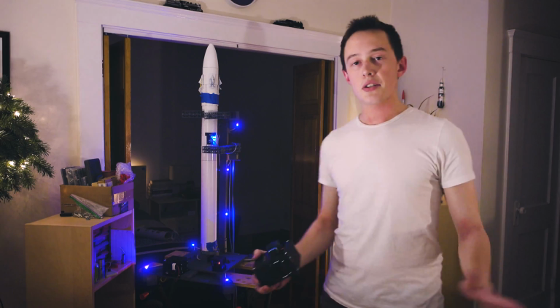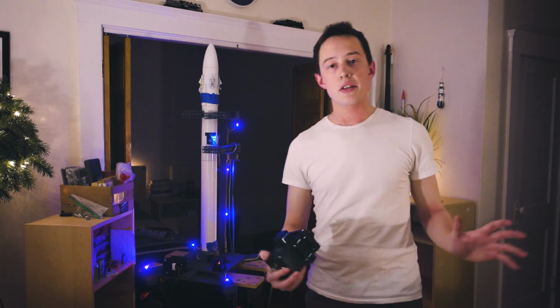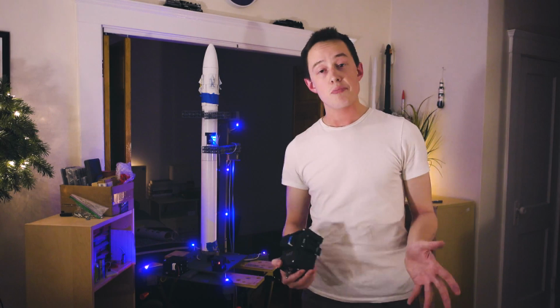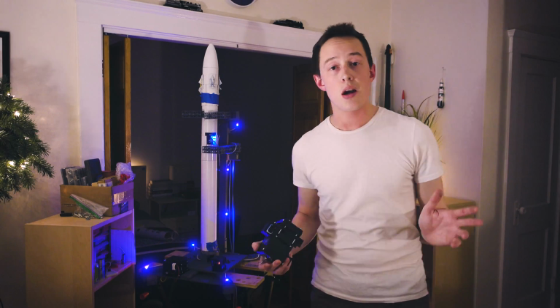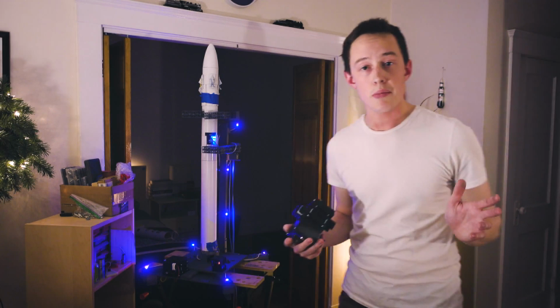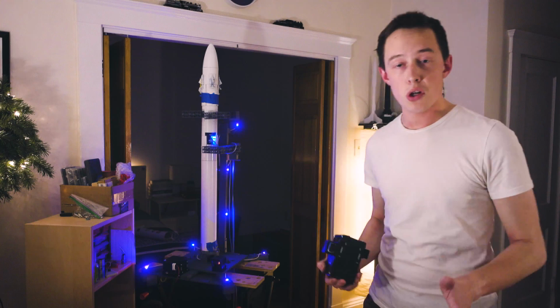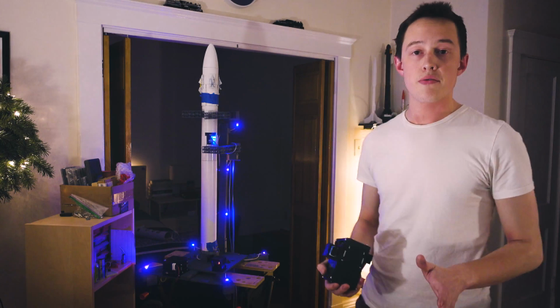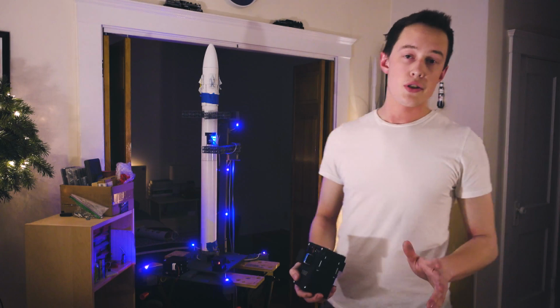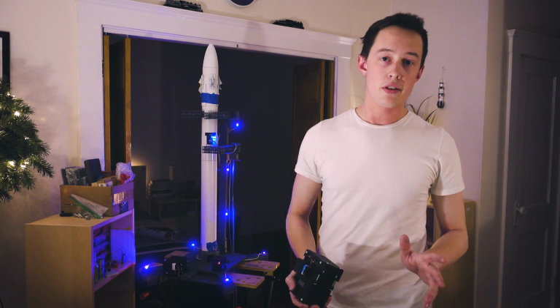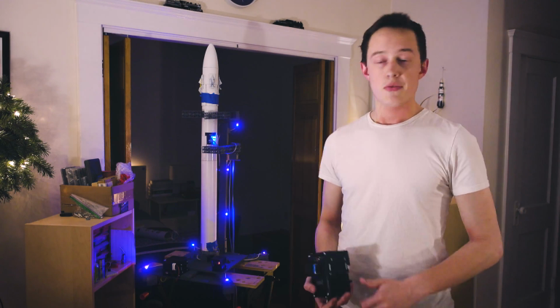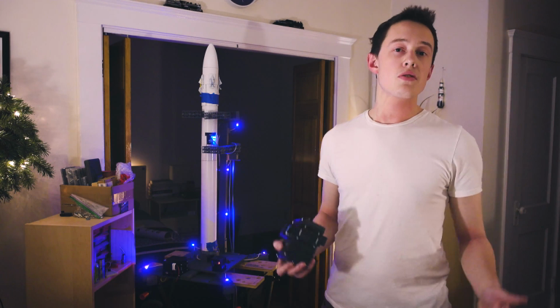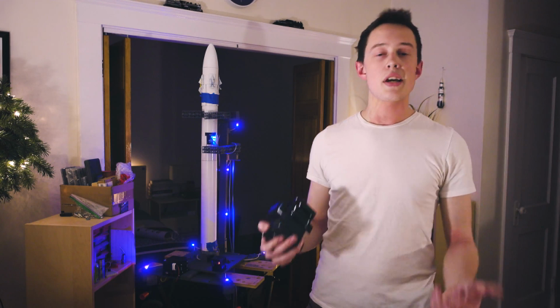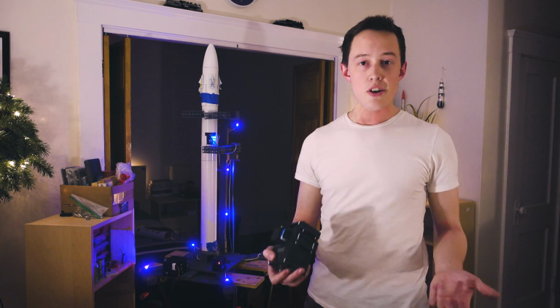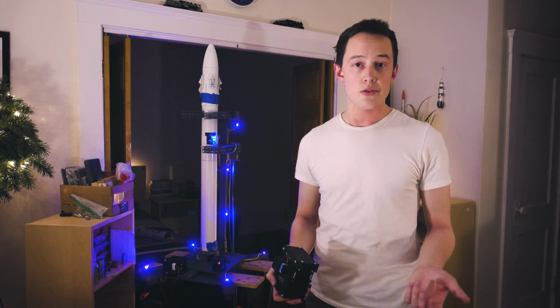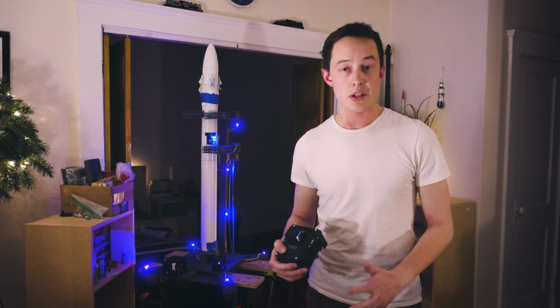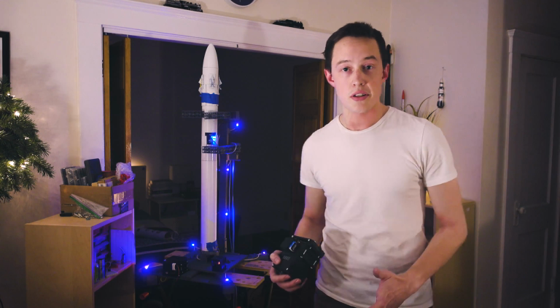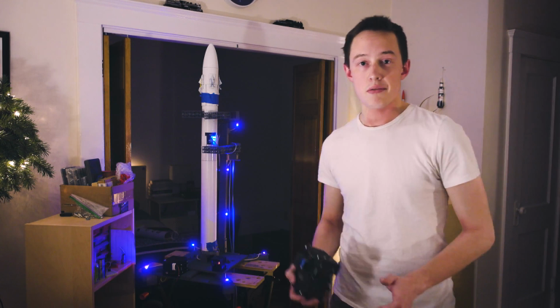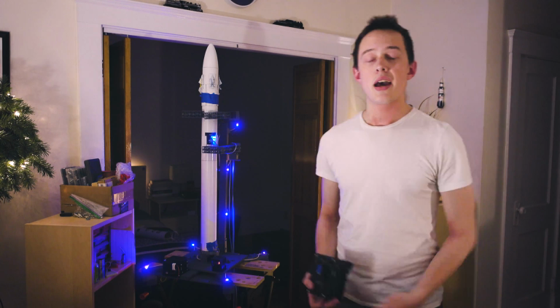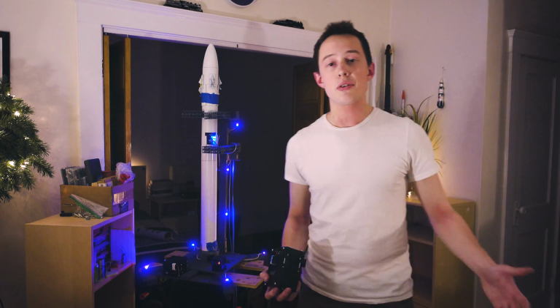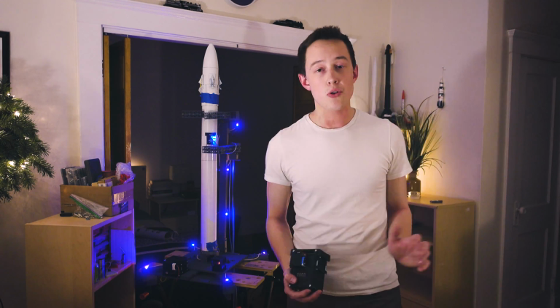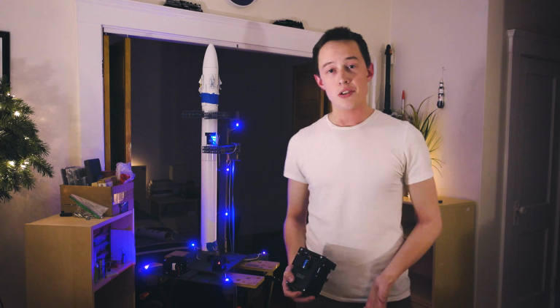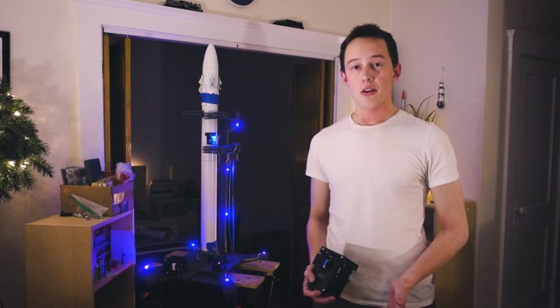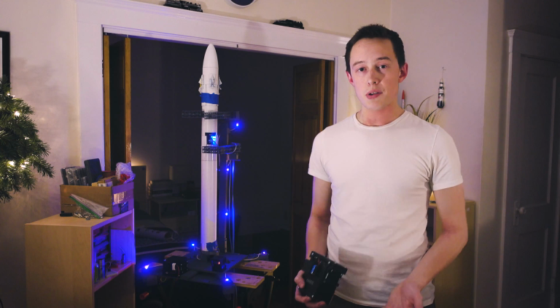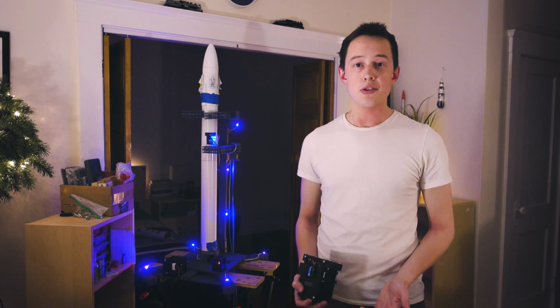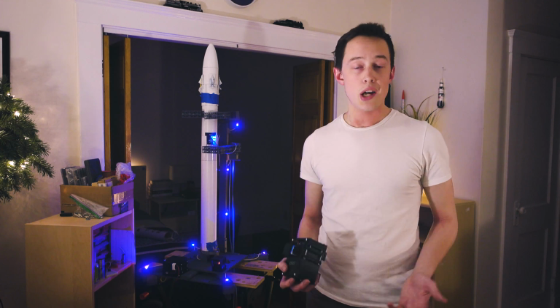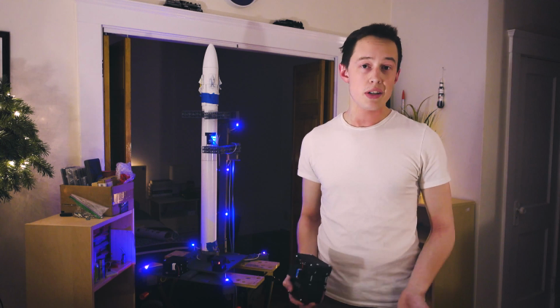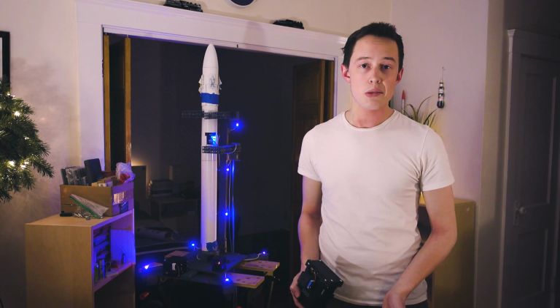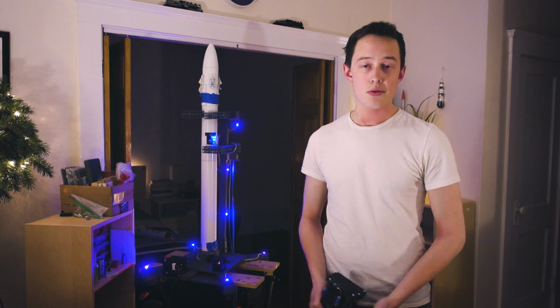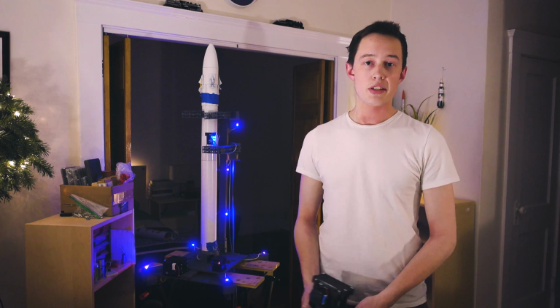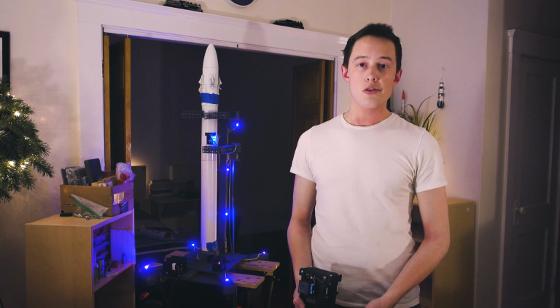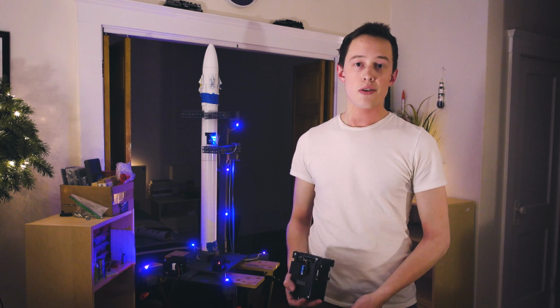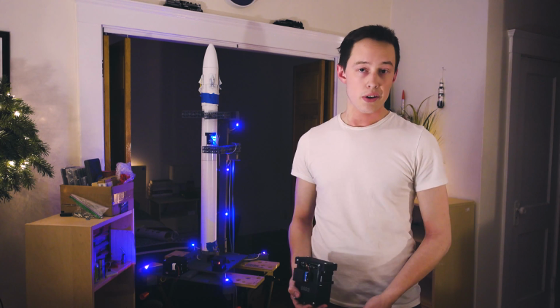In its current state, the launch pad is operating at about 40% full functionality. This video is just a test of the architecture that will be used in this system. As always, for more information you can go to www.bps.space or visit @JoeBarnard on Twitter.